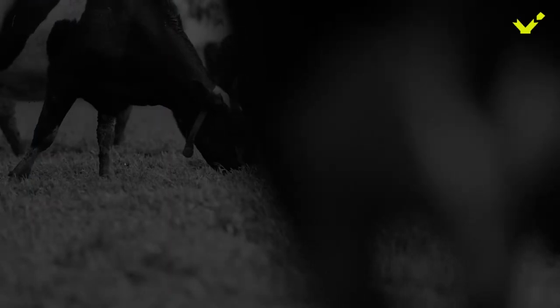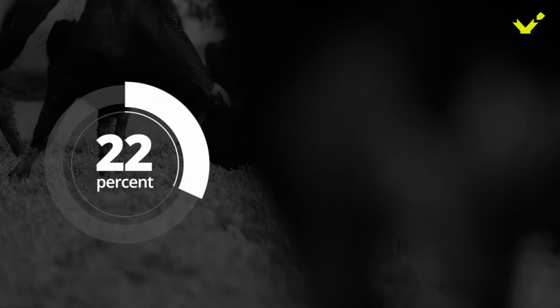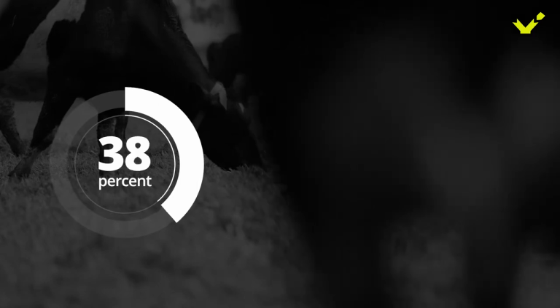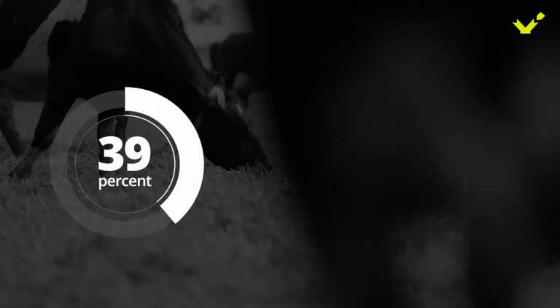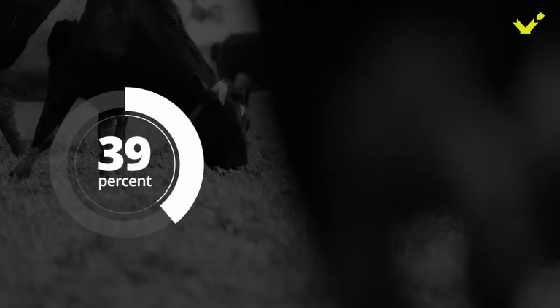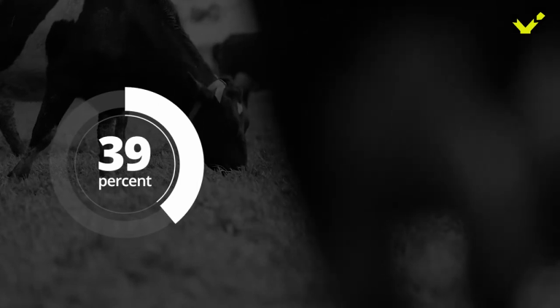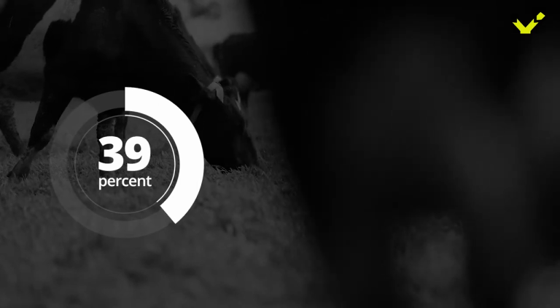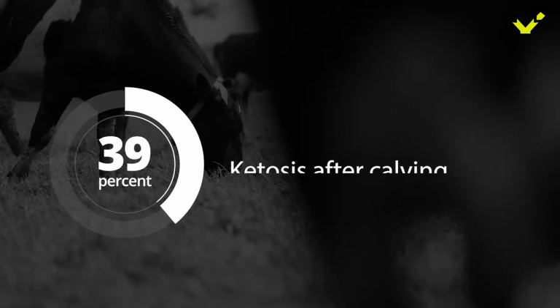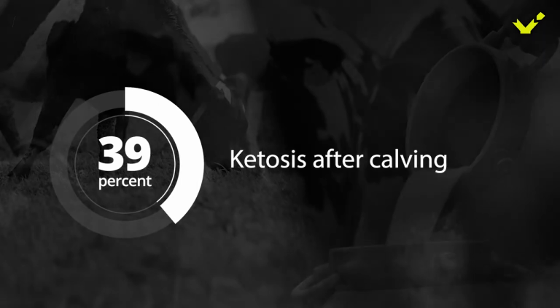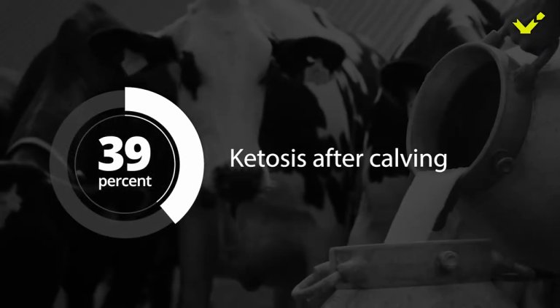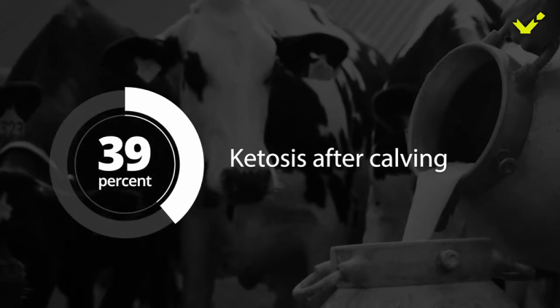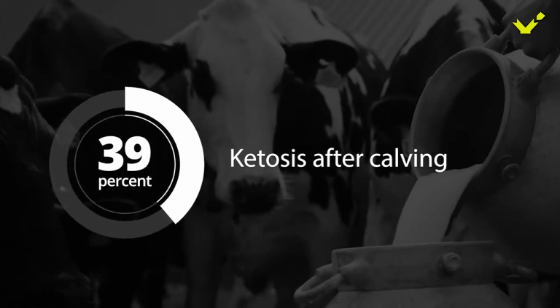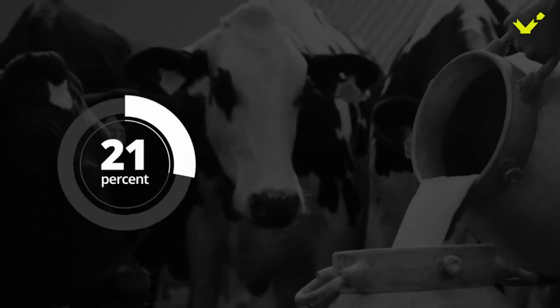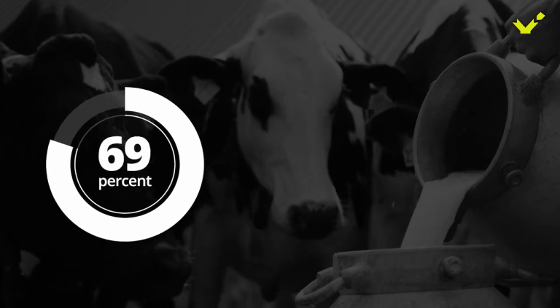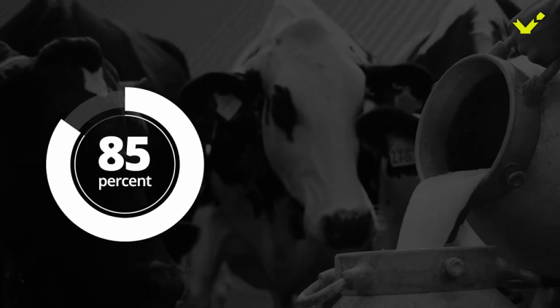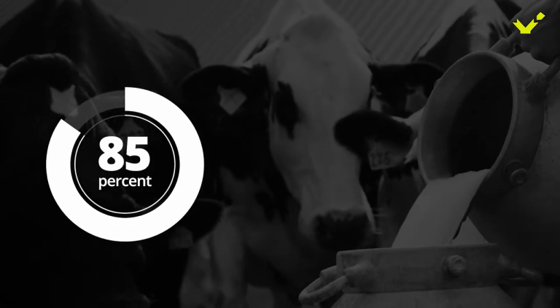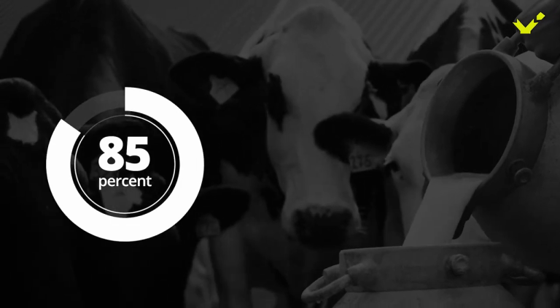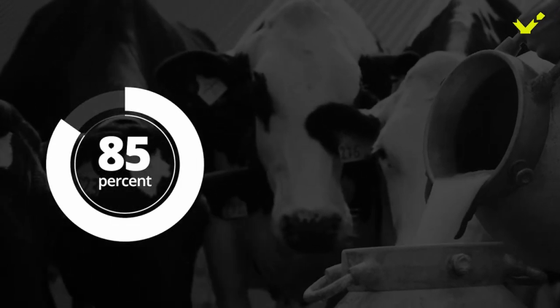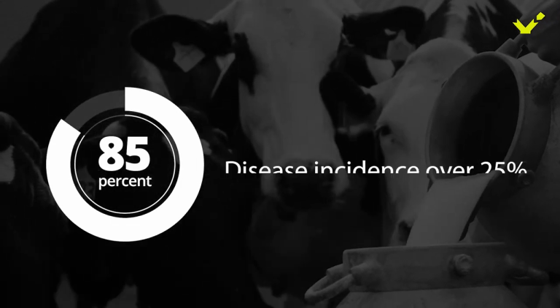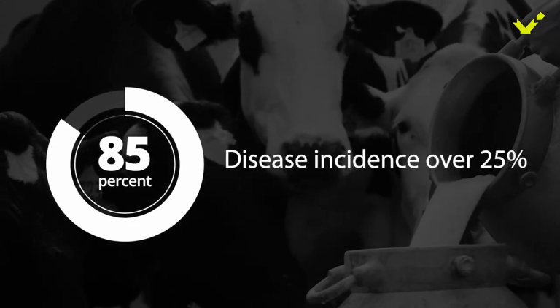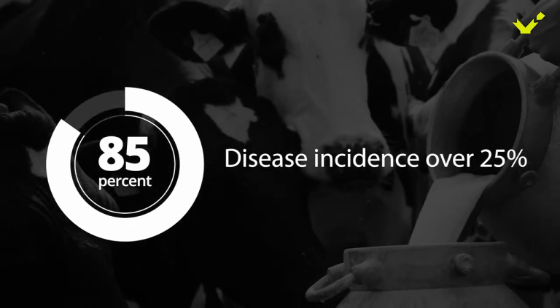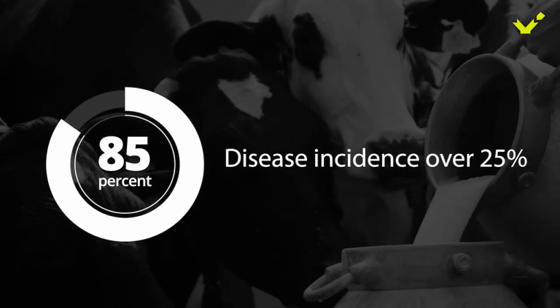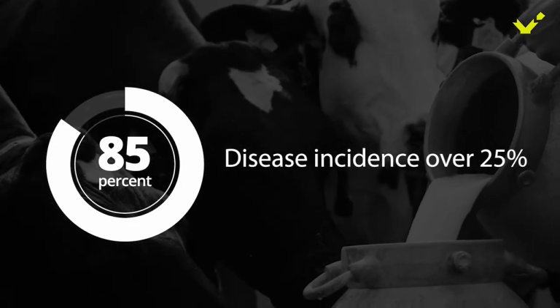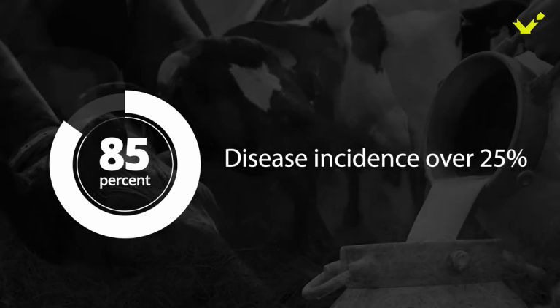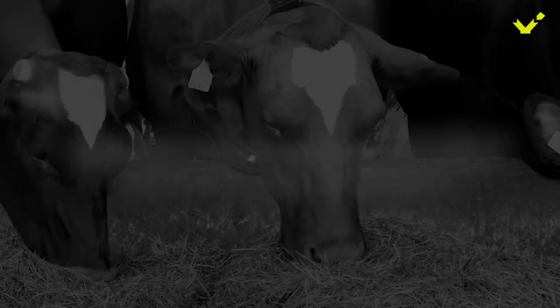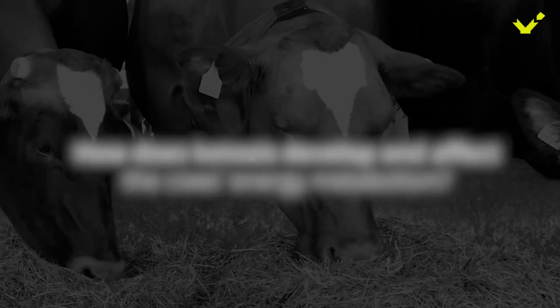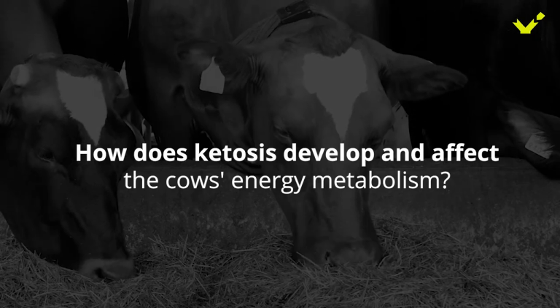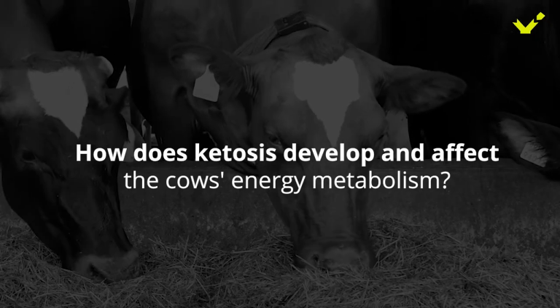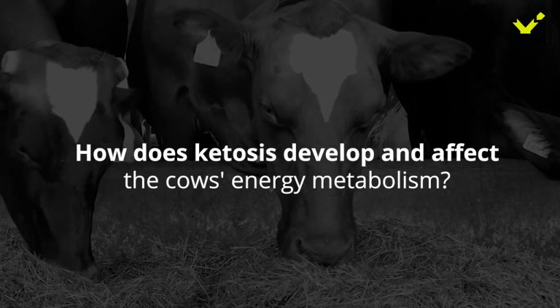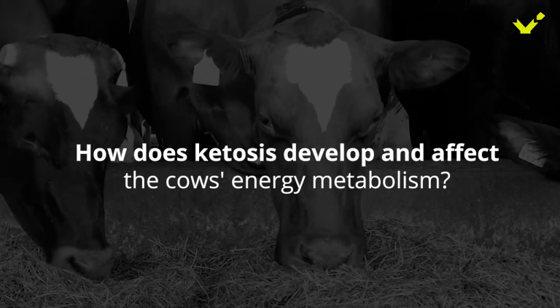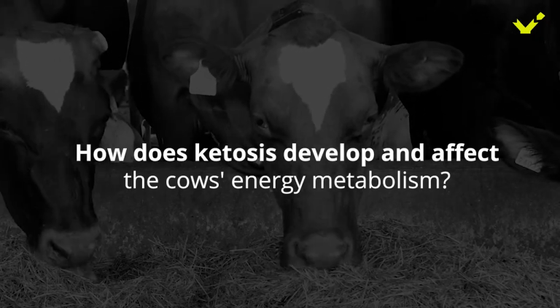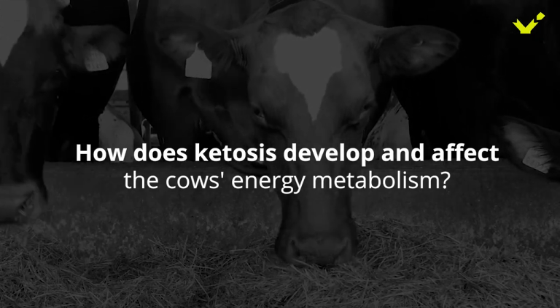39% of dairy cows in Western Europe are affected by ketosis after calving, and 85% of farms have an individual disease incidence over 25%. How does ketosis develop and affect the cow's energy metabolism?